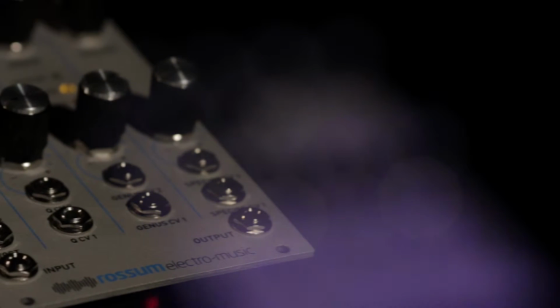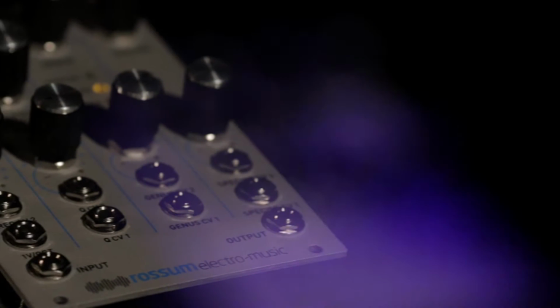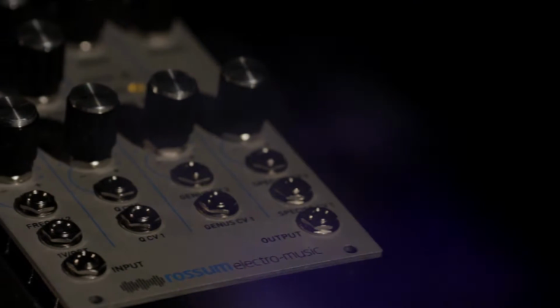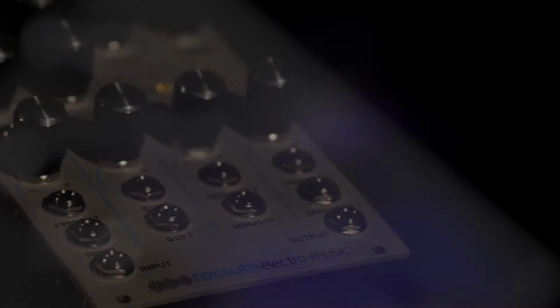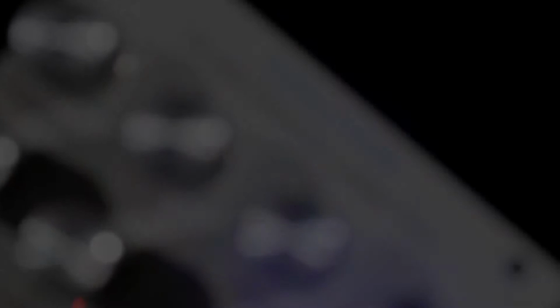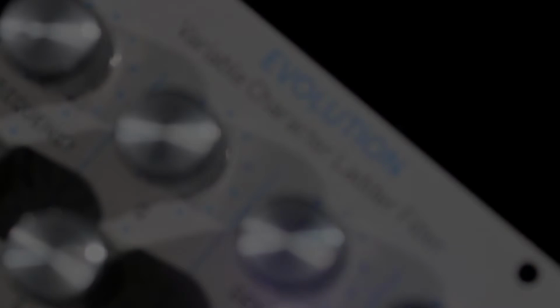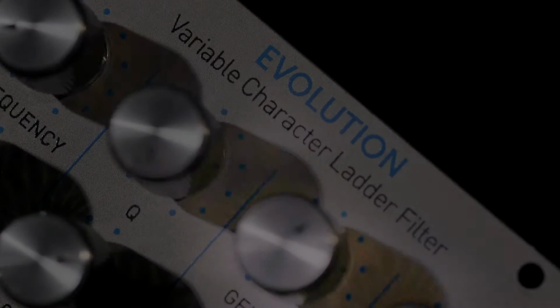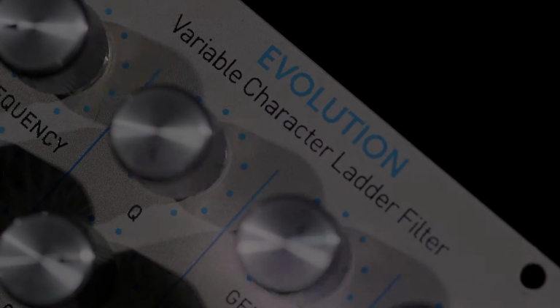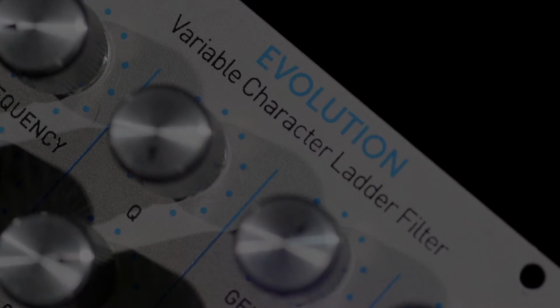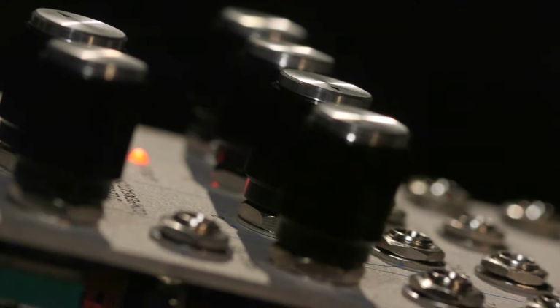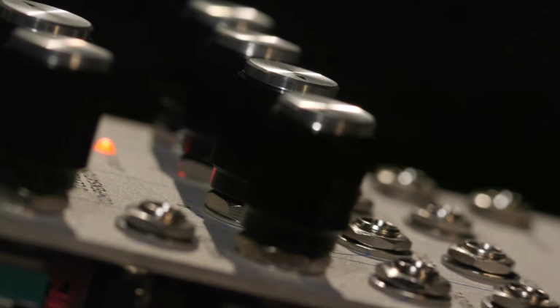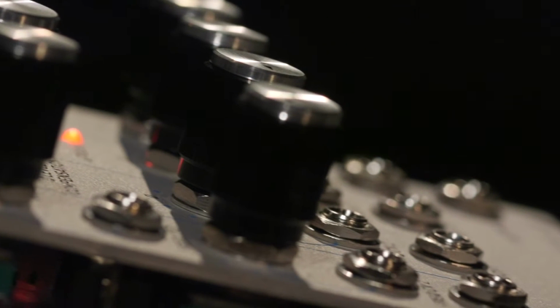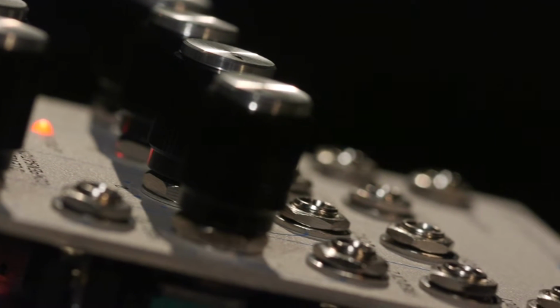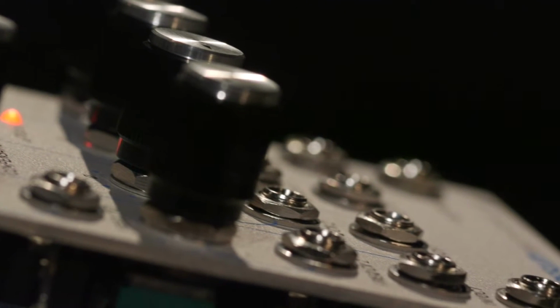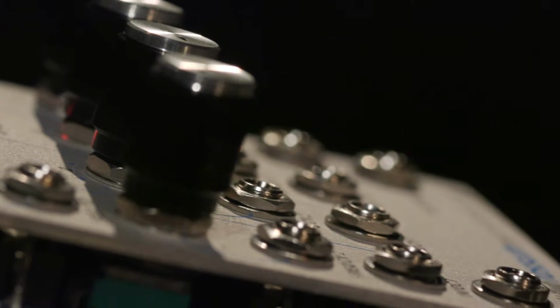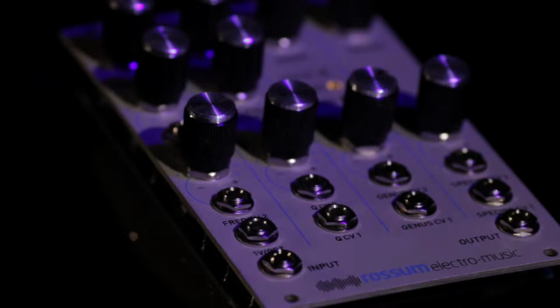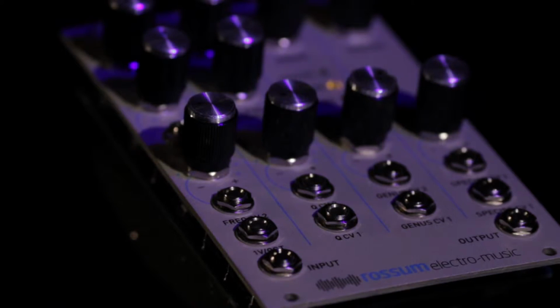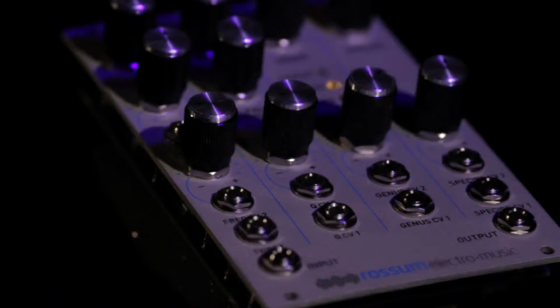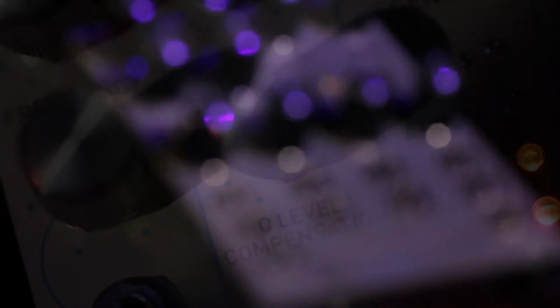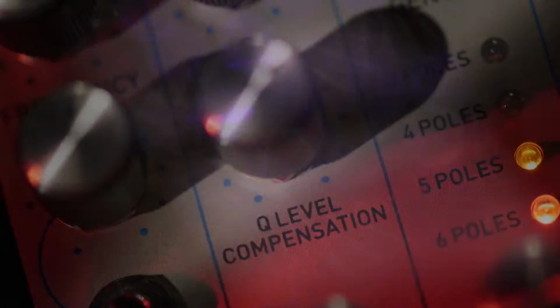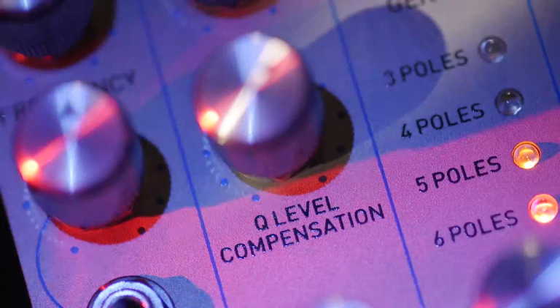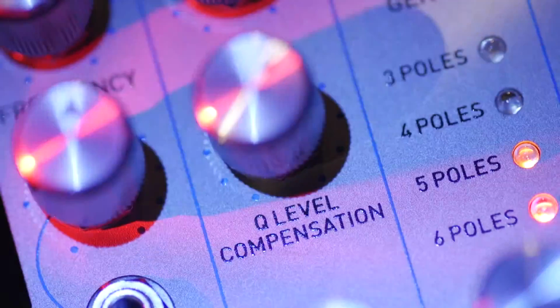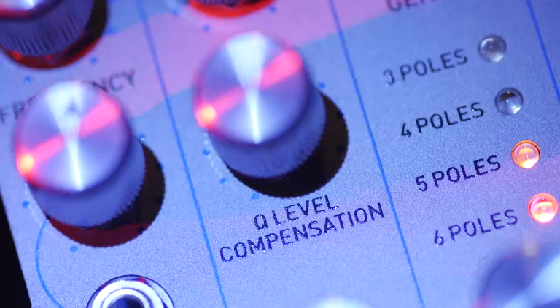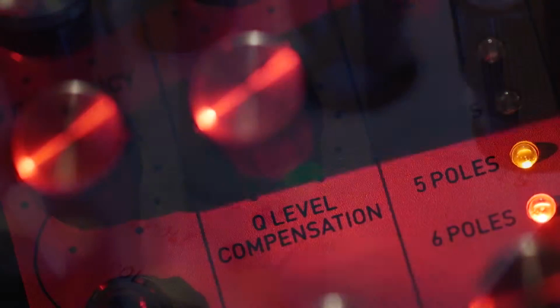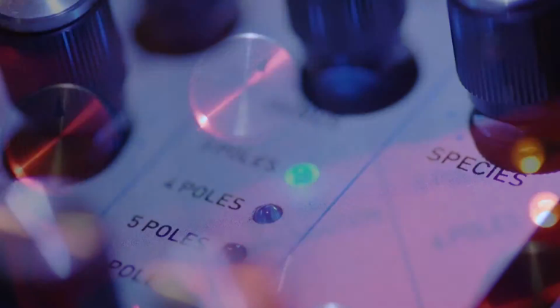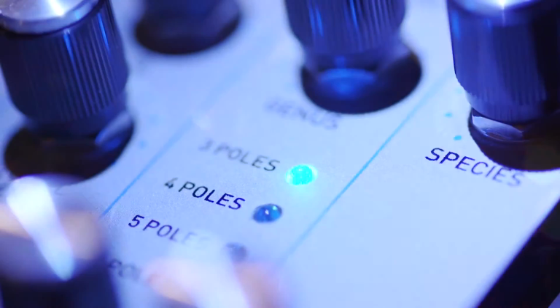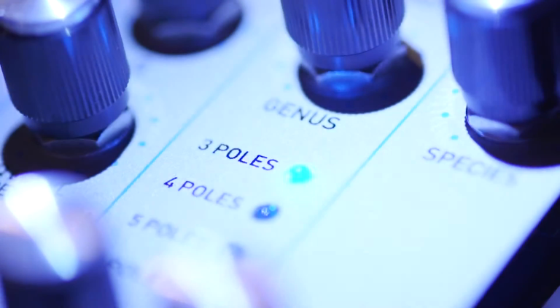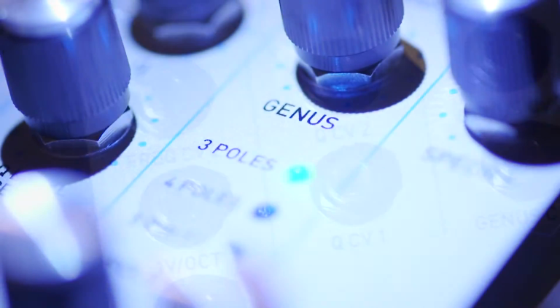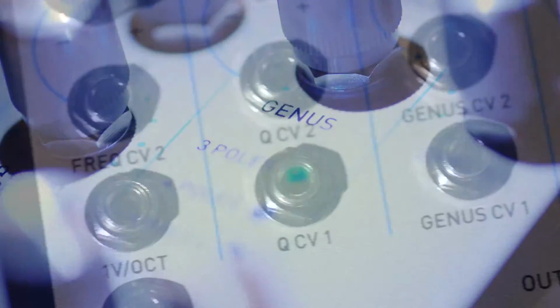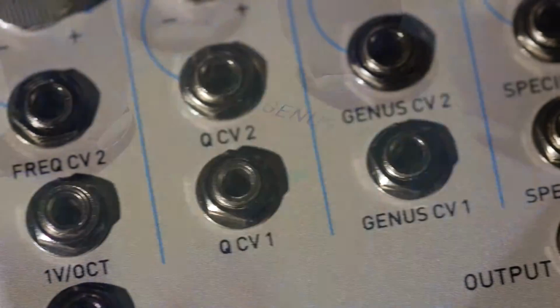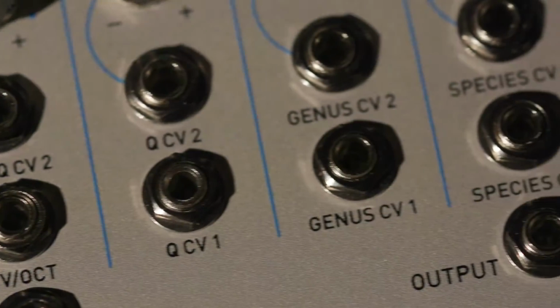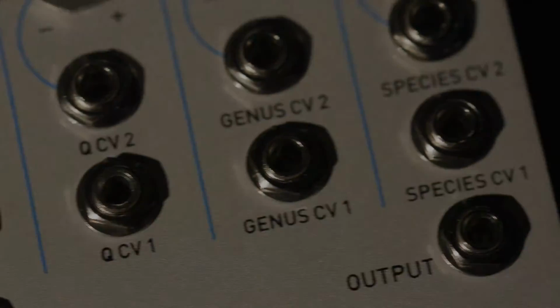Like the 2100, Evolution provides the classic ladder filter sound, but we added extensive voltage control and some unique new capabilities that let Evolution assume the character of a huge range of different filter types.